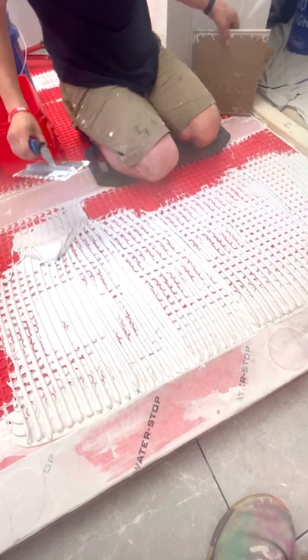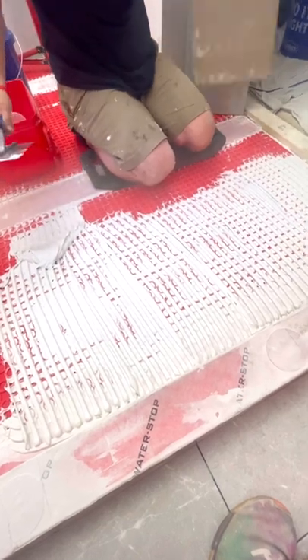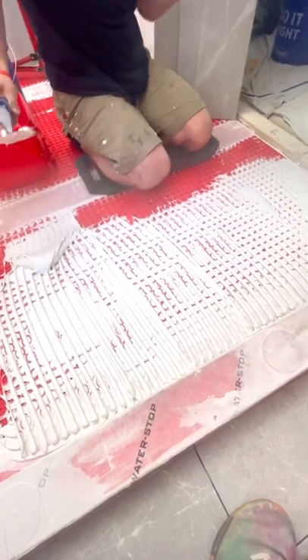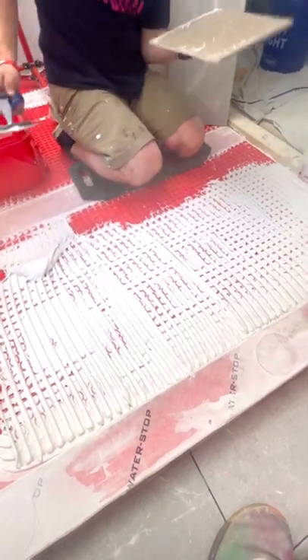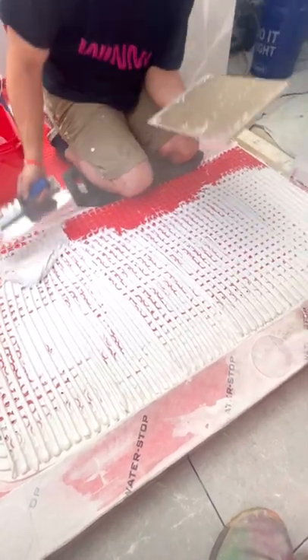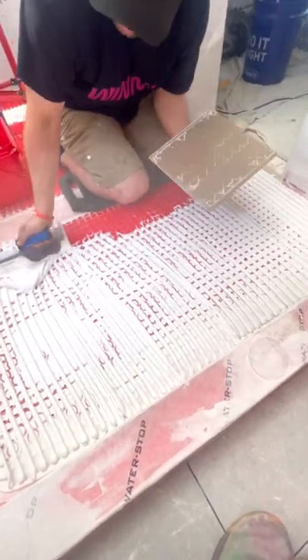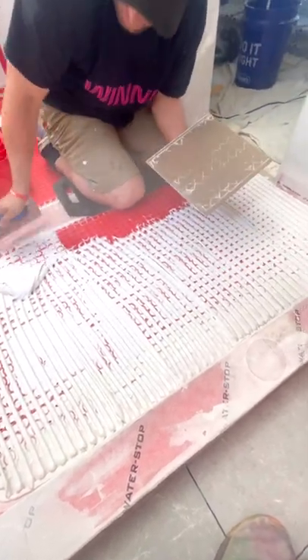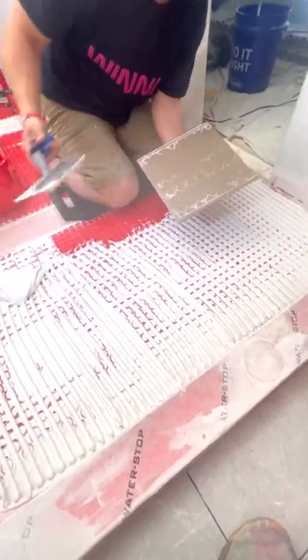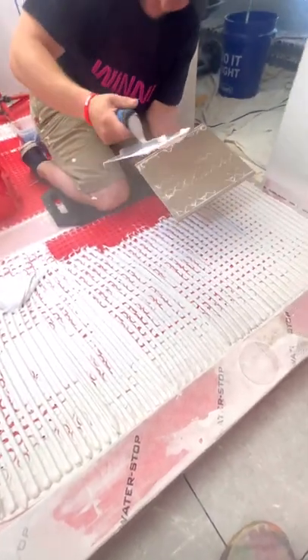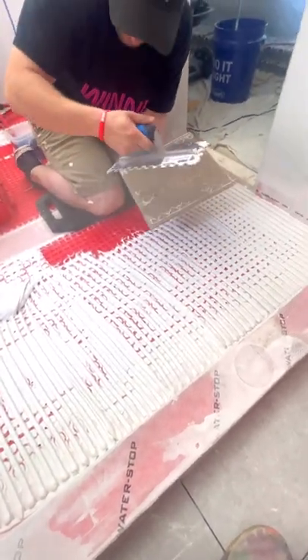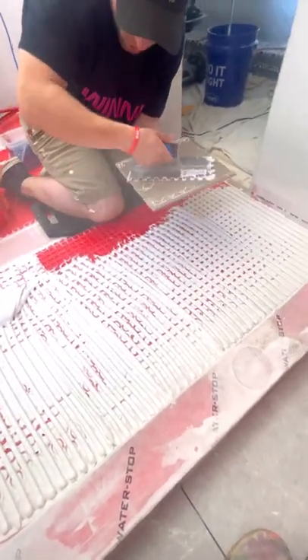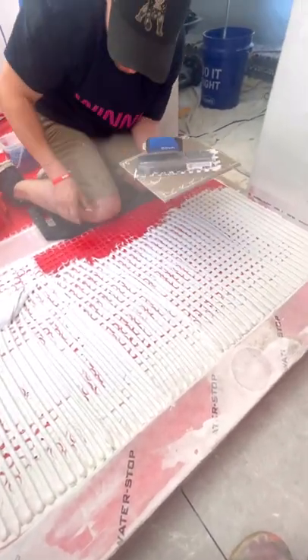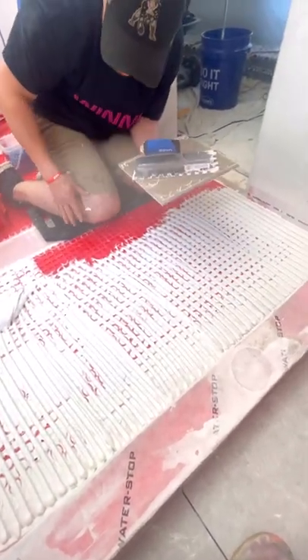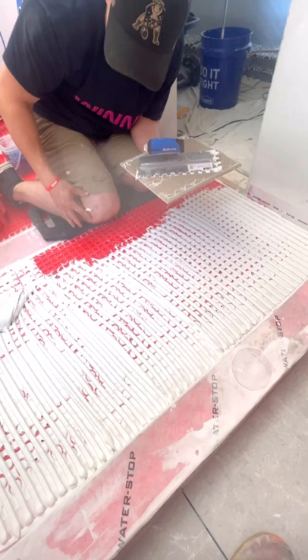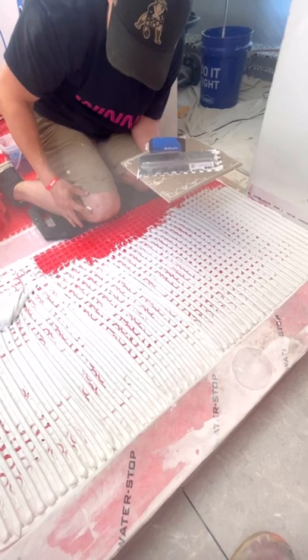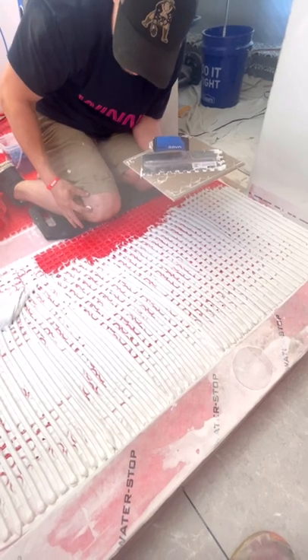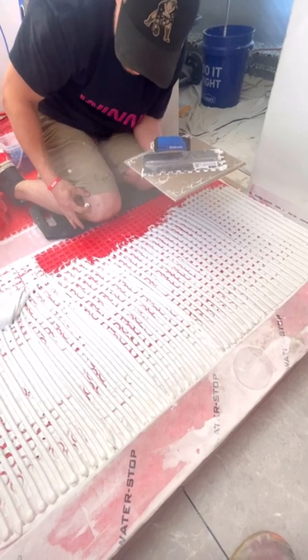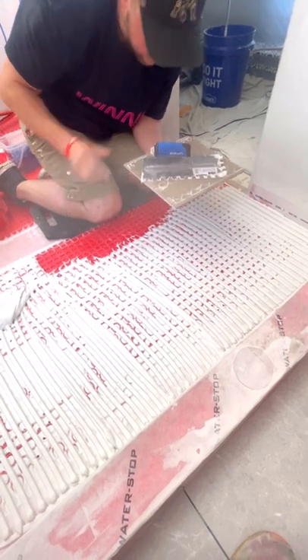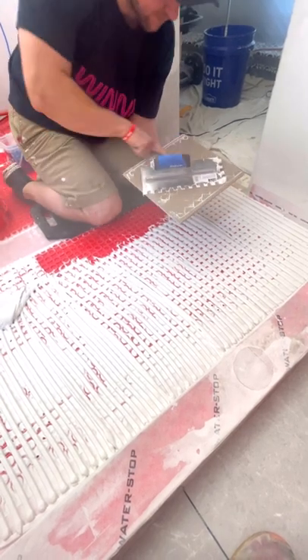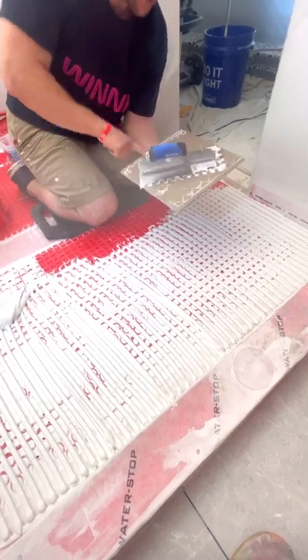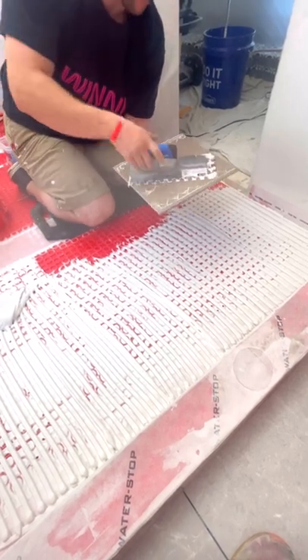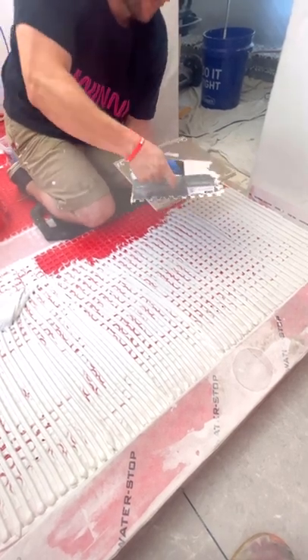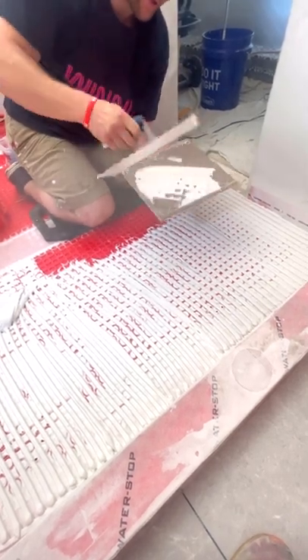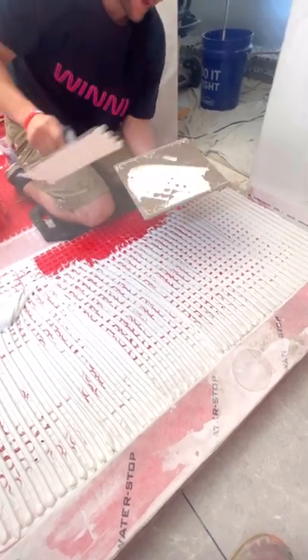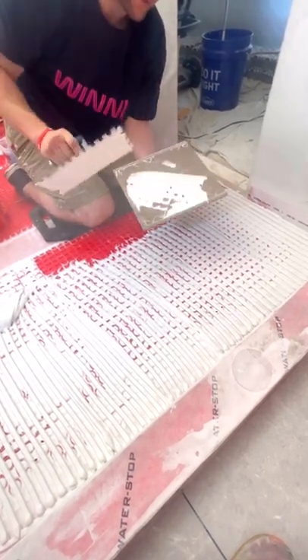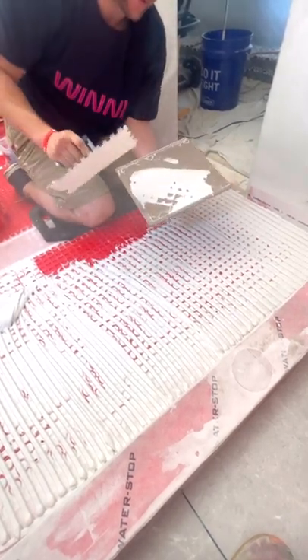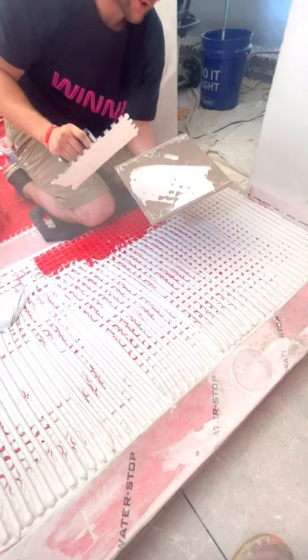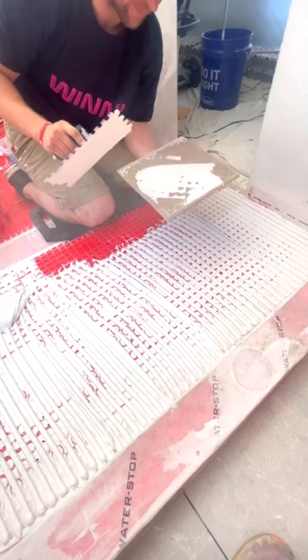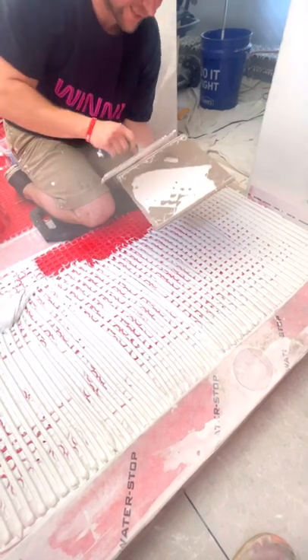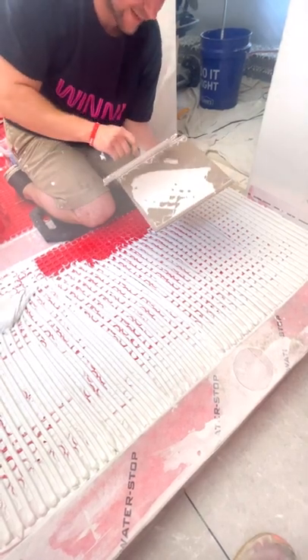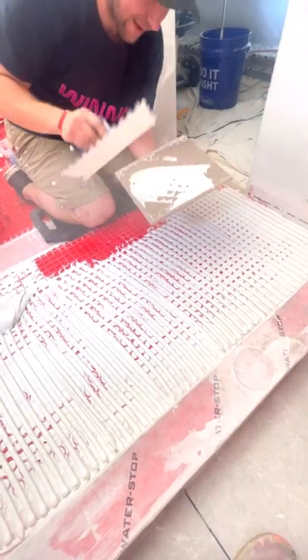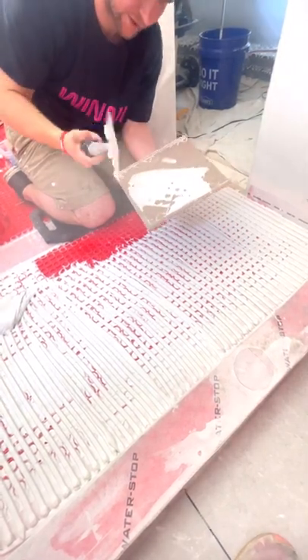Now I'm going to get my first piece of tile. It's very important to back butter every piece of tile that you're installing, especially at this size — back butter it. It's so easy to do.